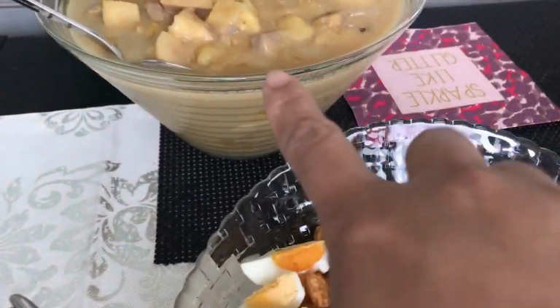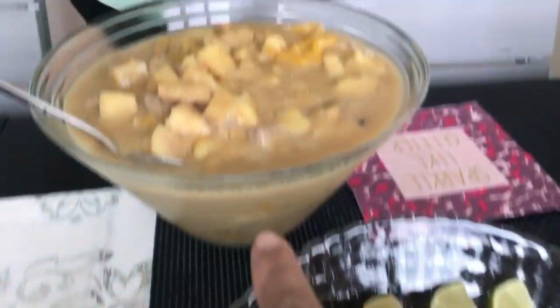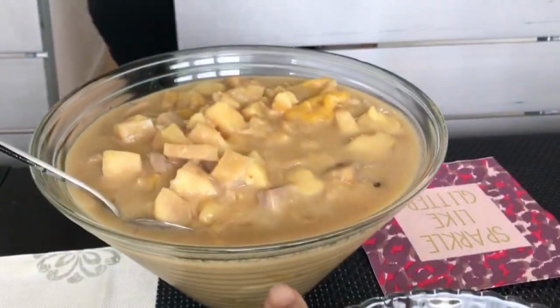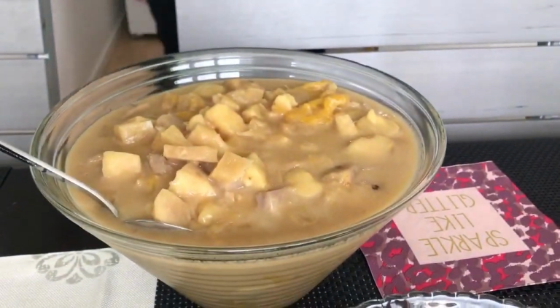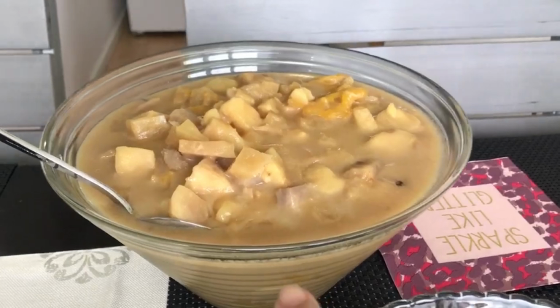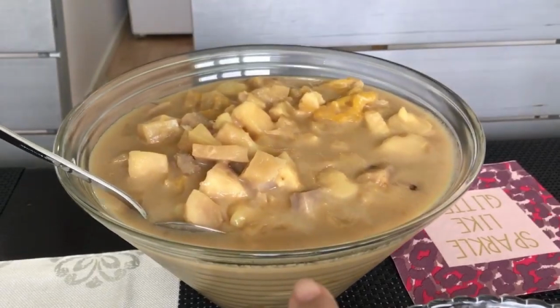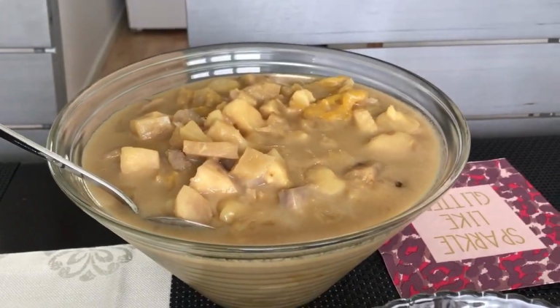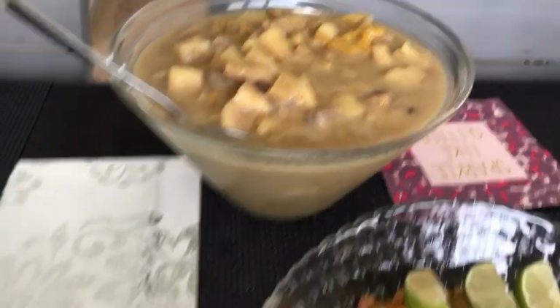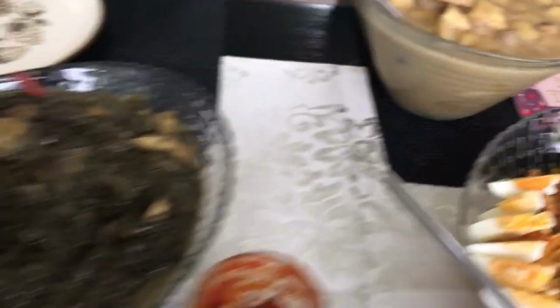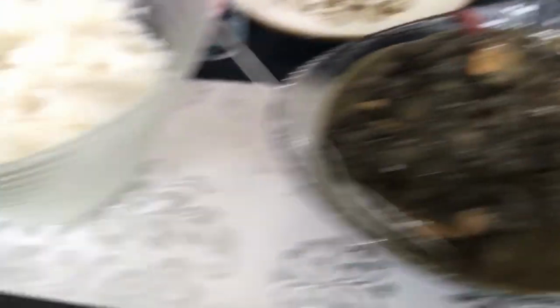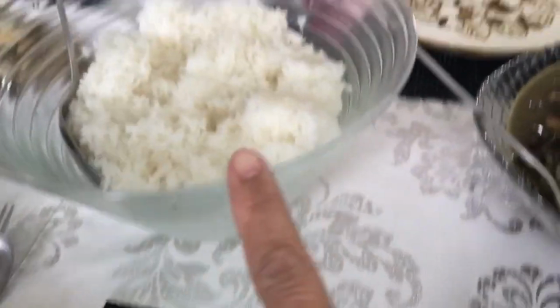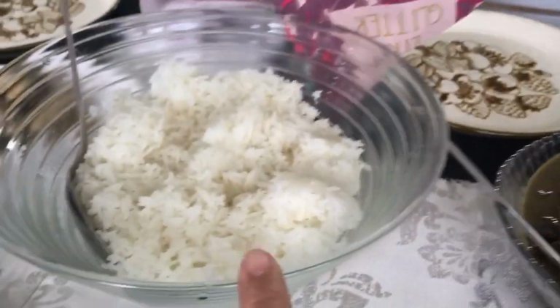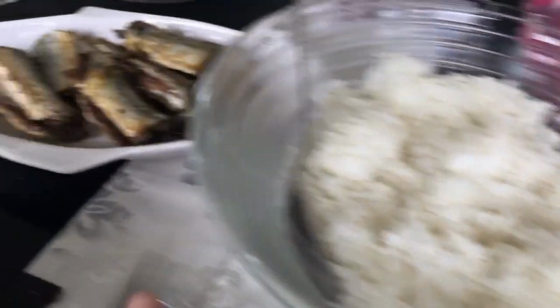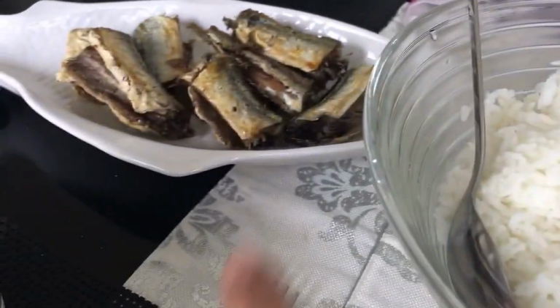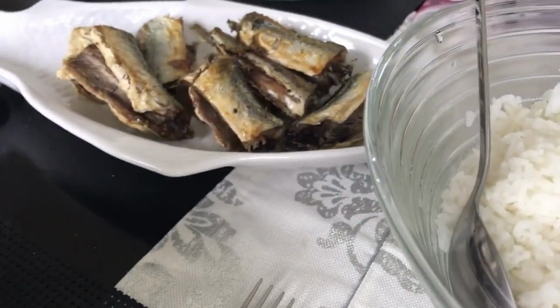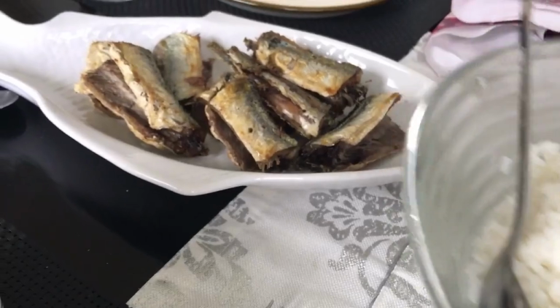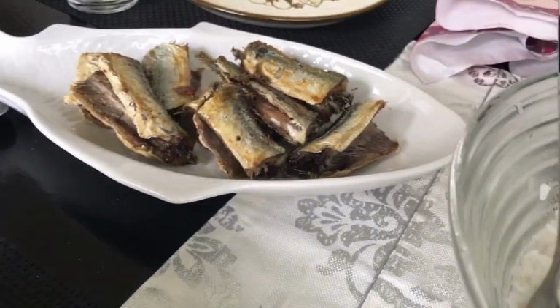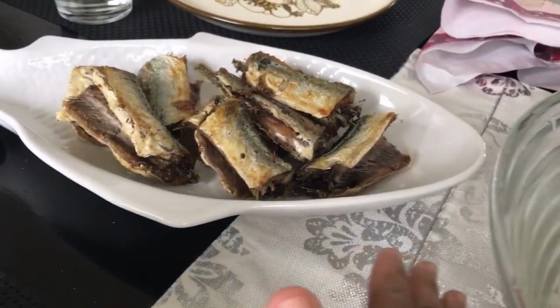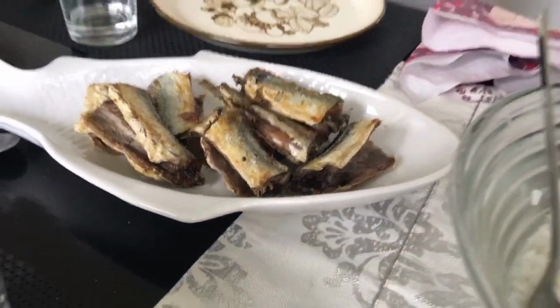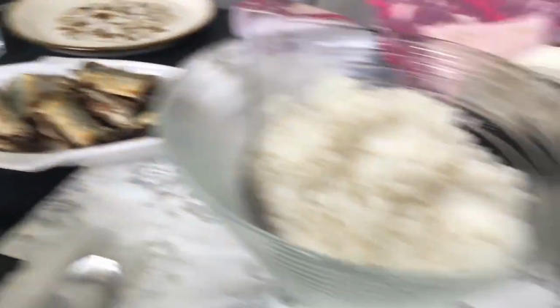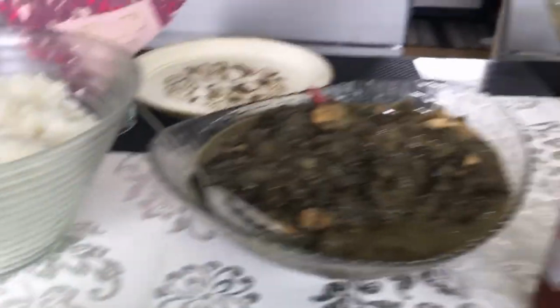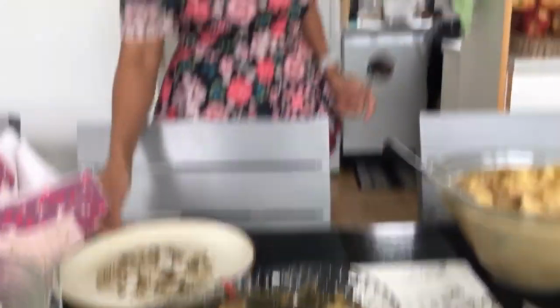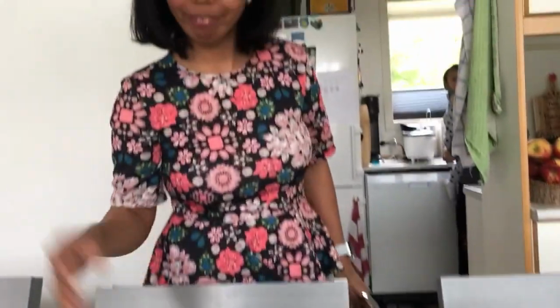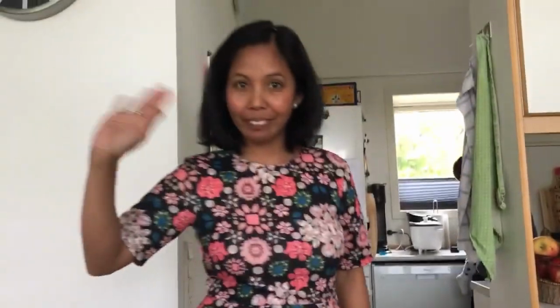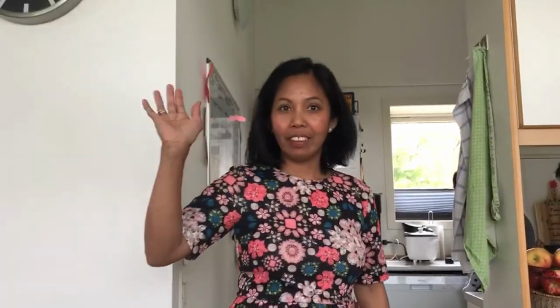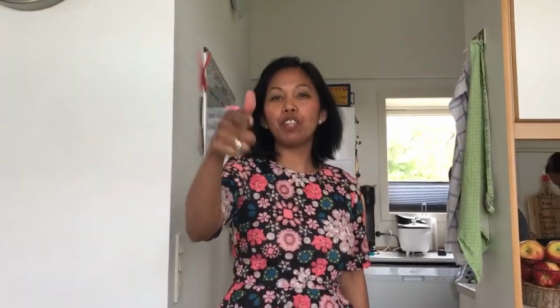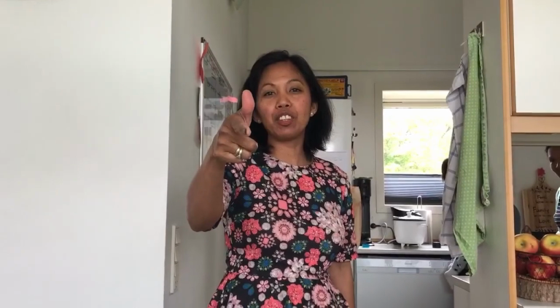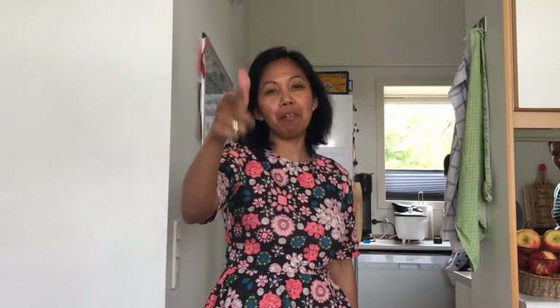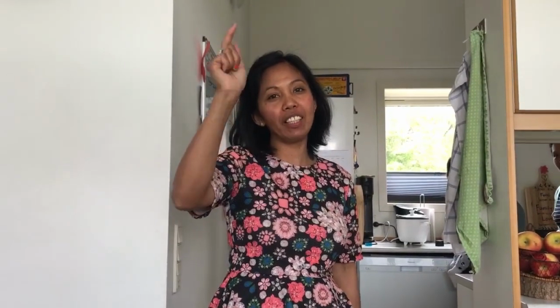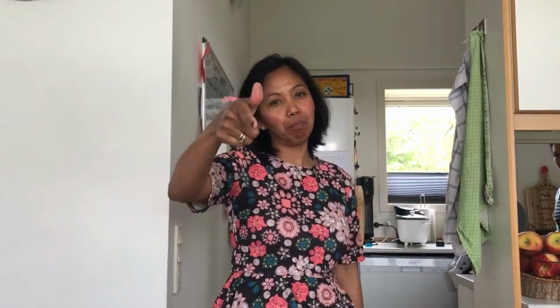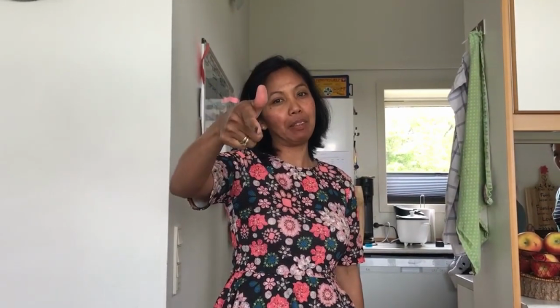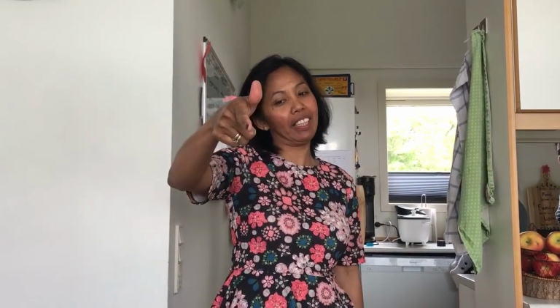And also Filipino dessert, they call it ginatan bilobilol, and we have plenty of rice and fried fish. We are in Matipani's house. Don't forget to subscribe to my channel, Matipani guys.